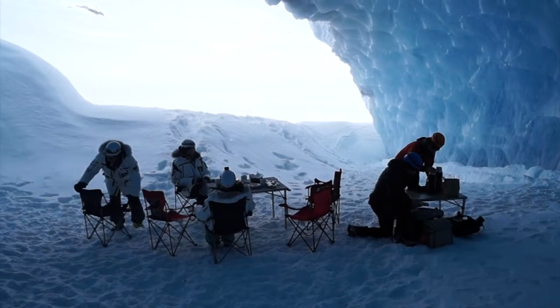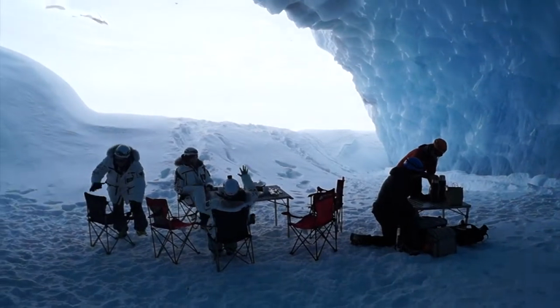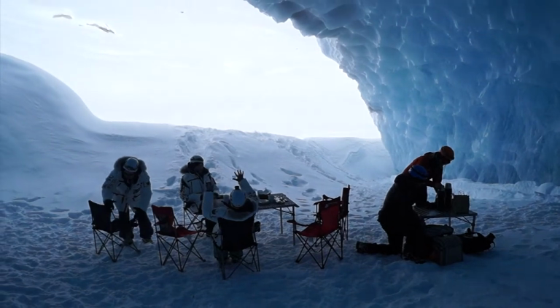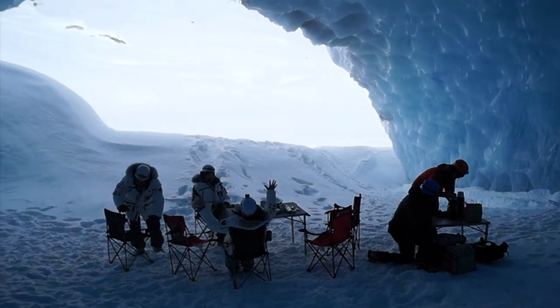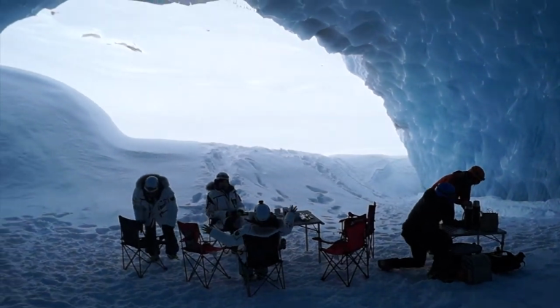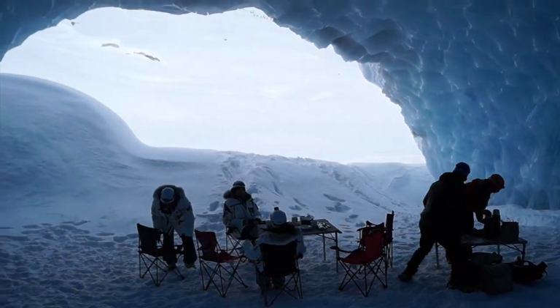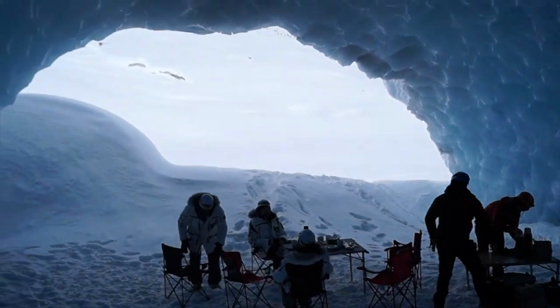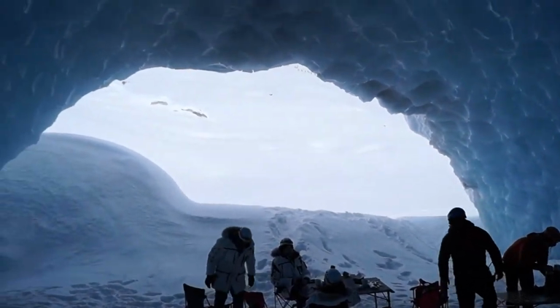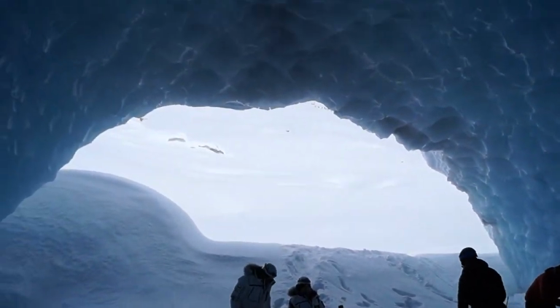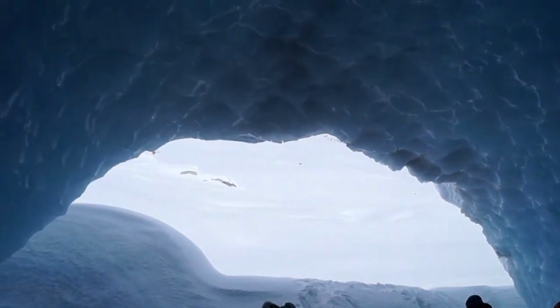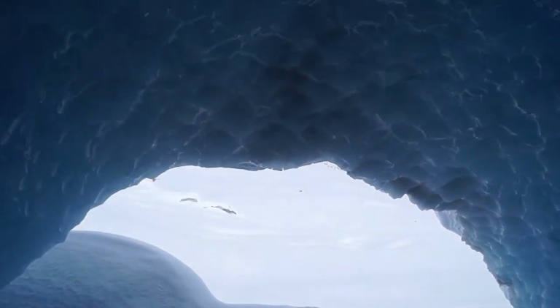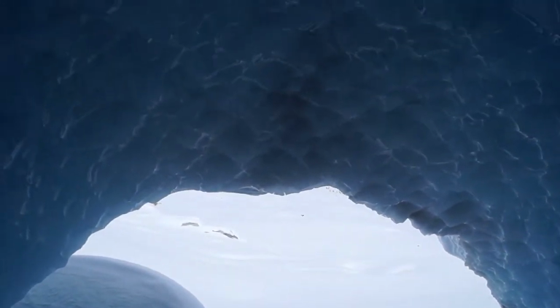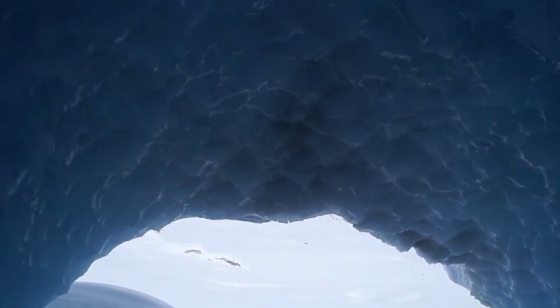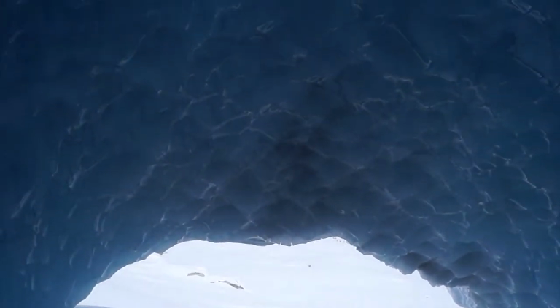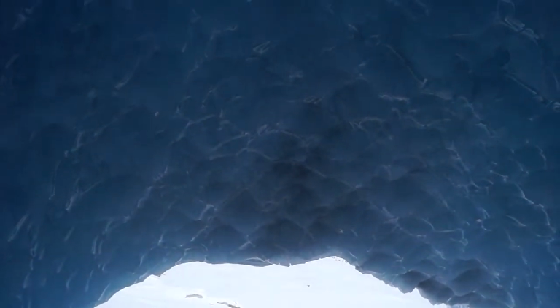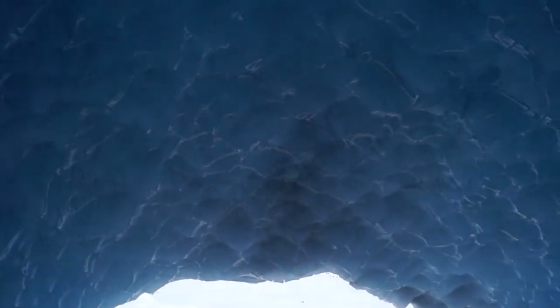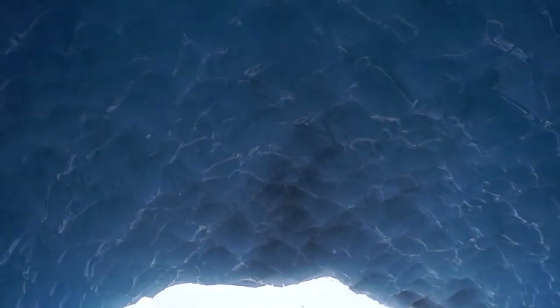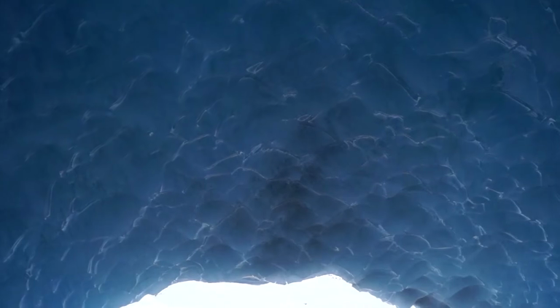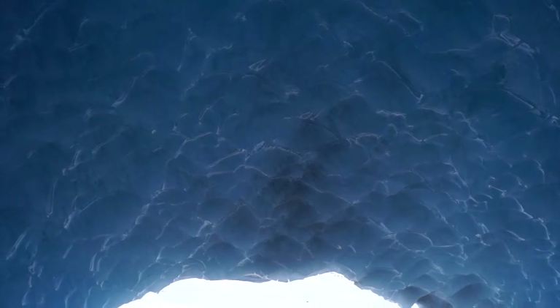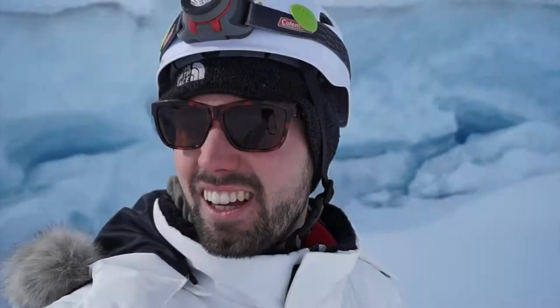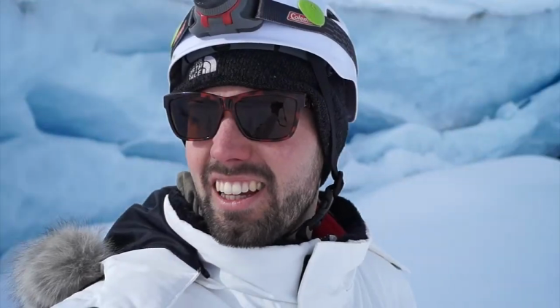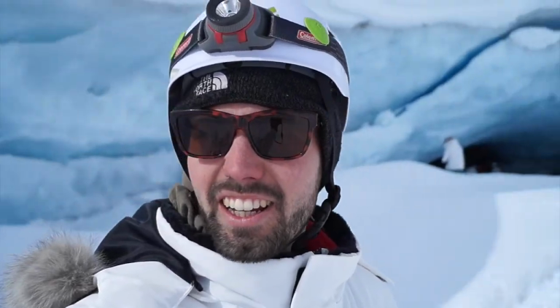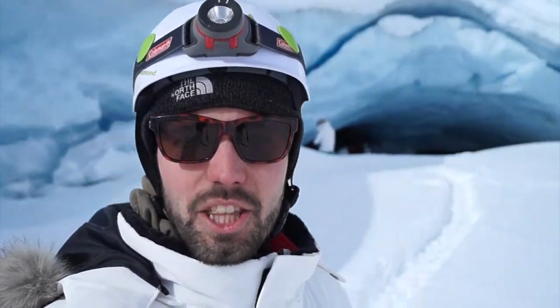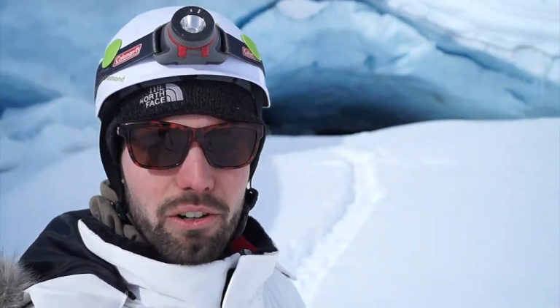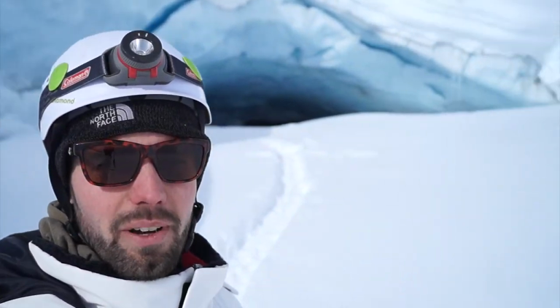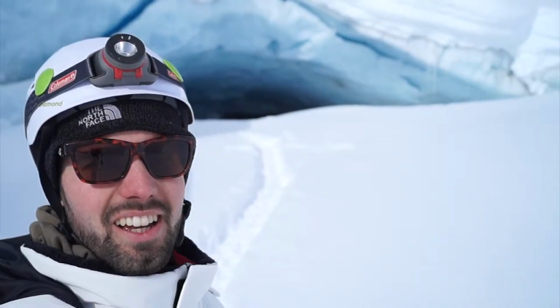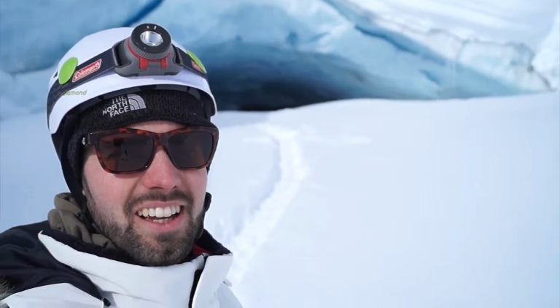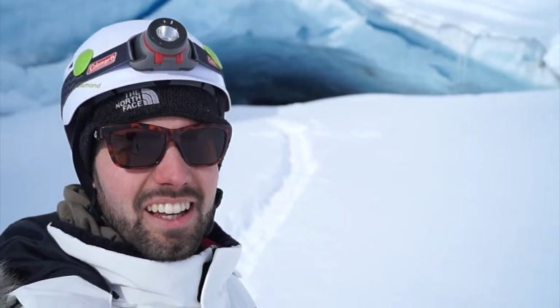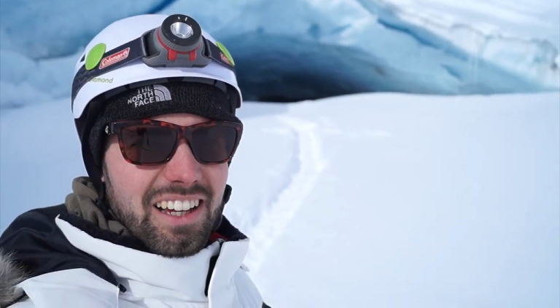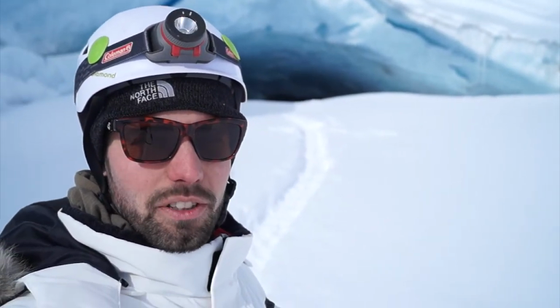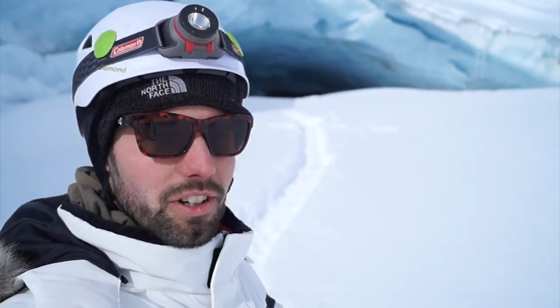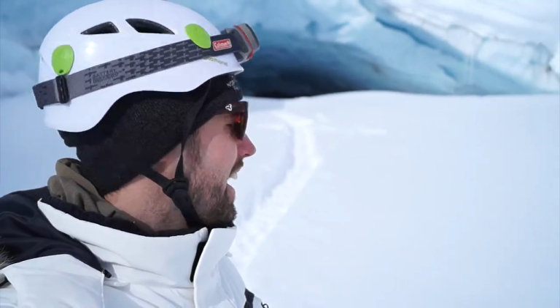Time for a spot of lunch in the 20,000-year ice cave. Had lunch in the Blue Room, off to explore another cave.